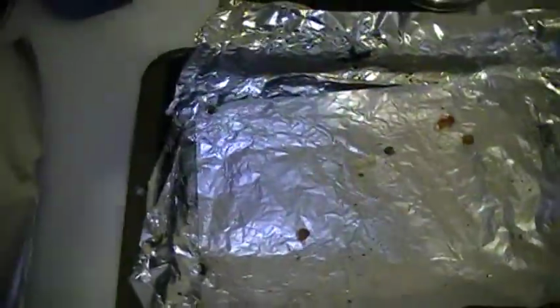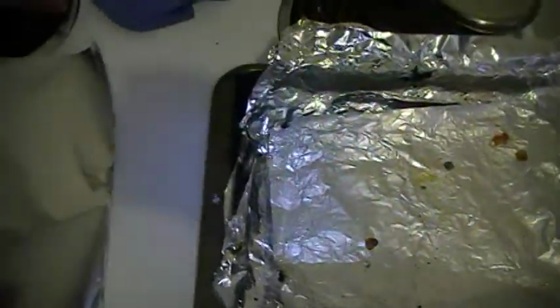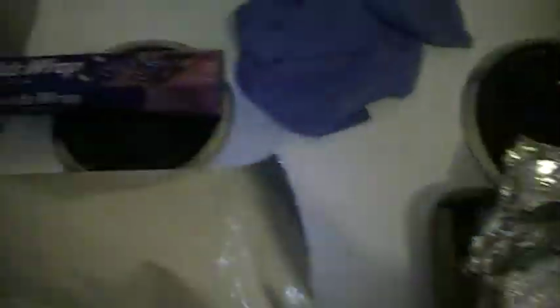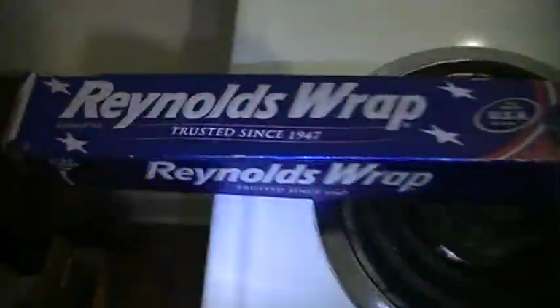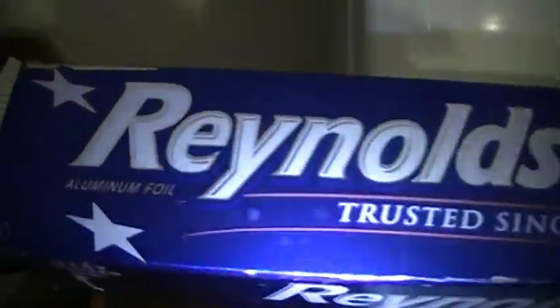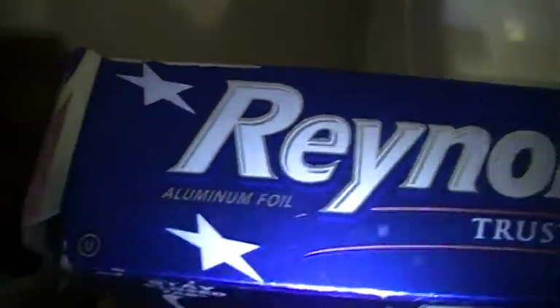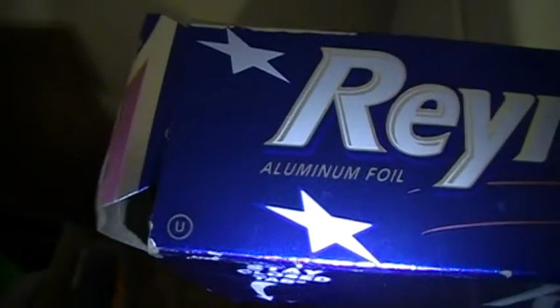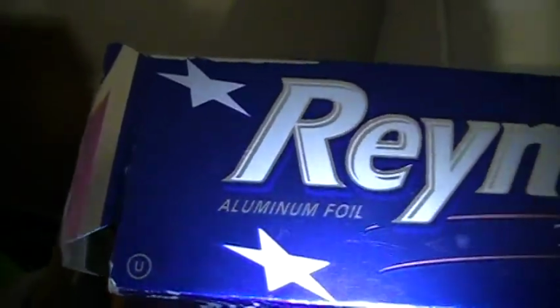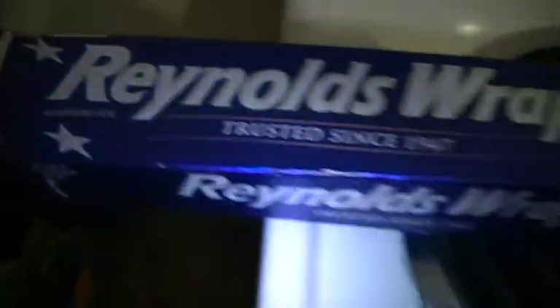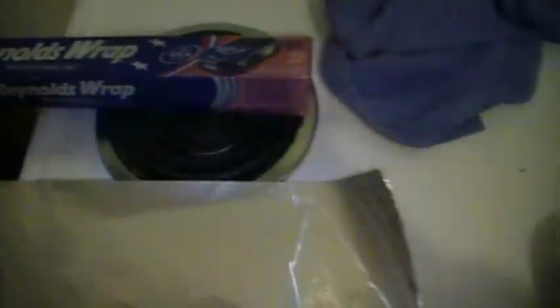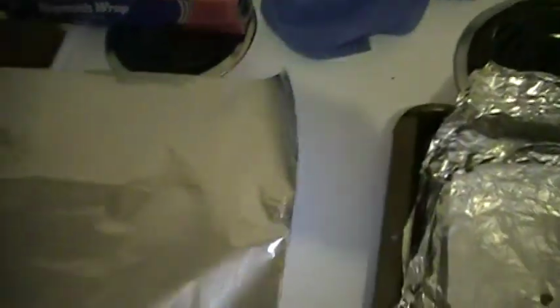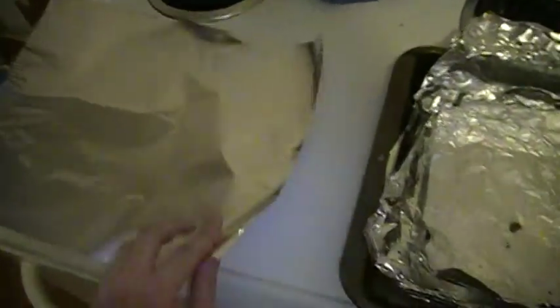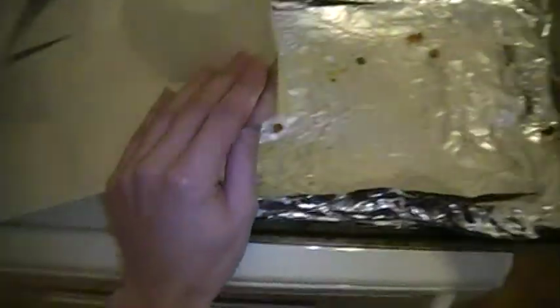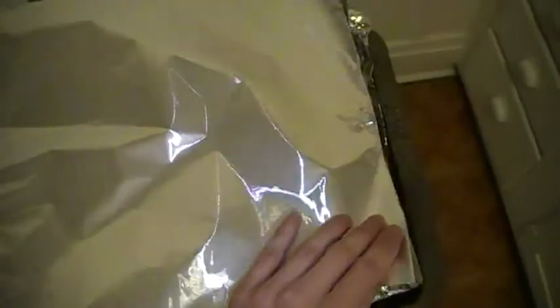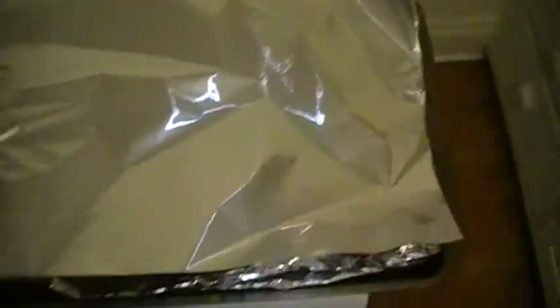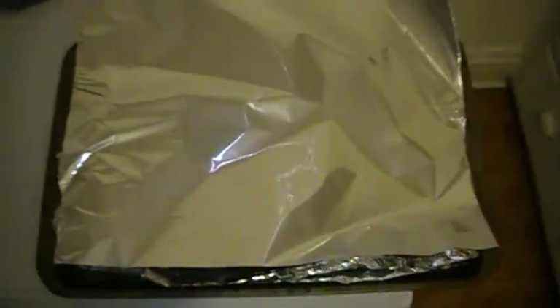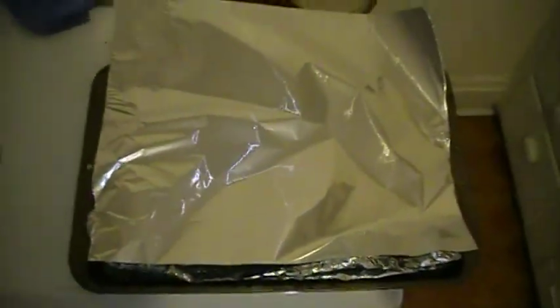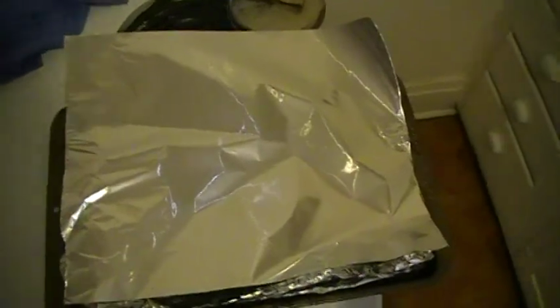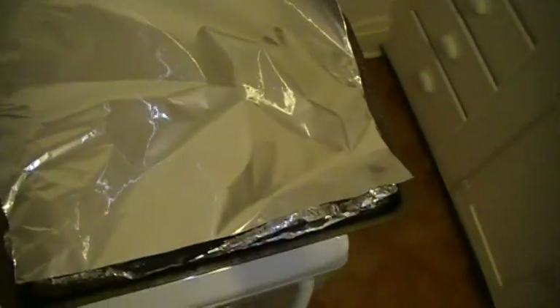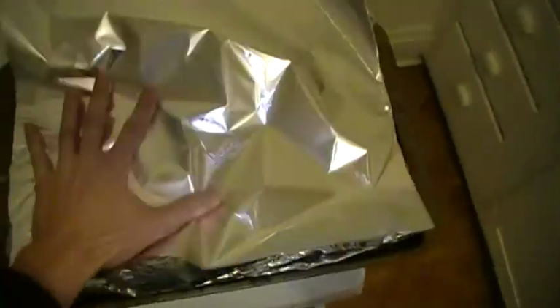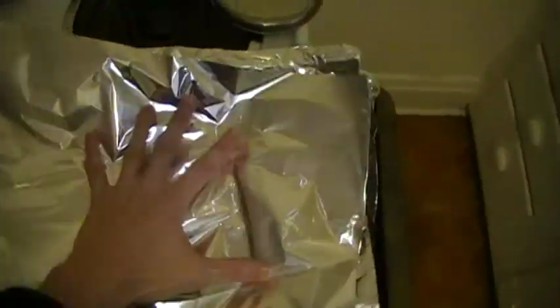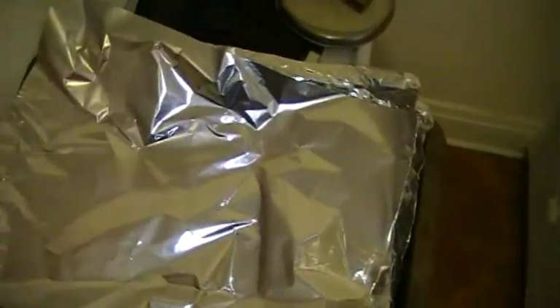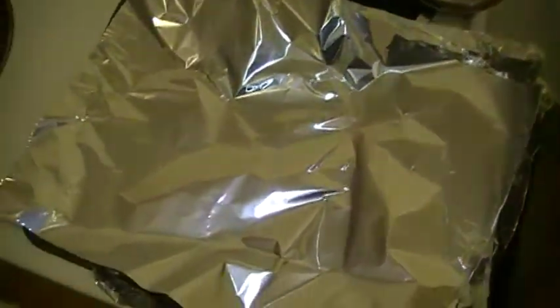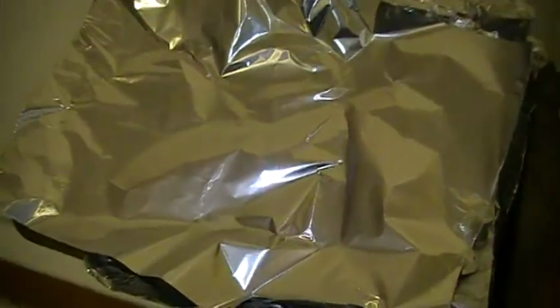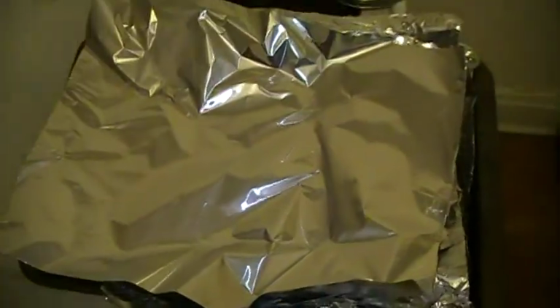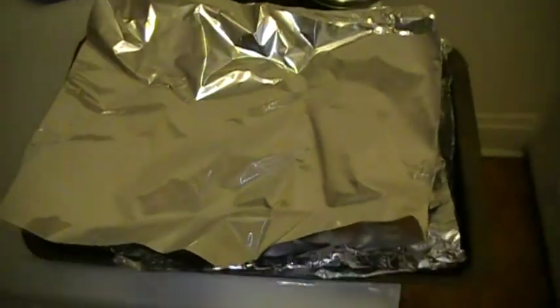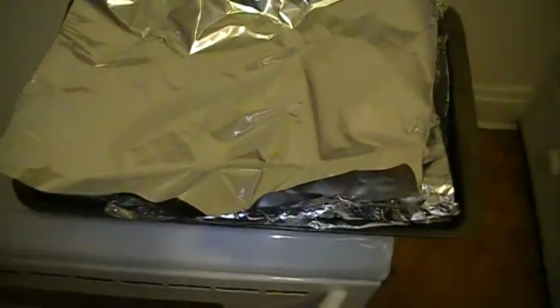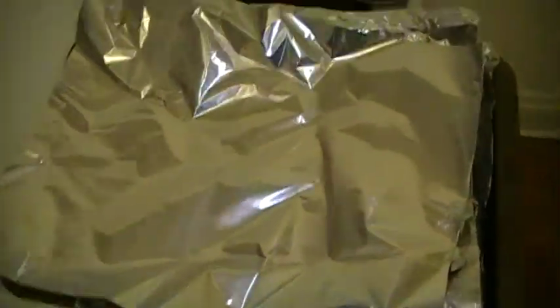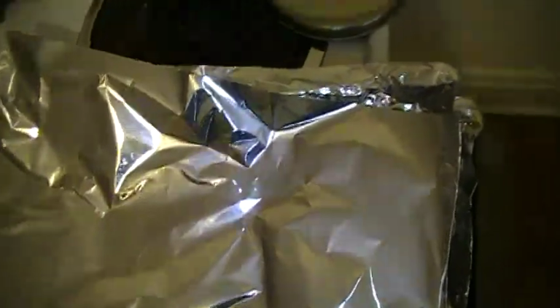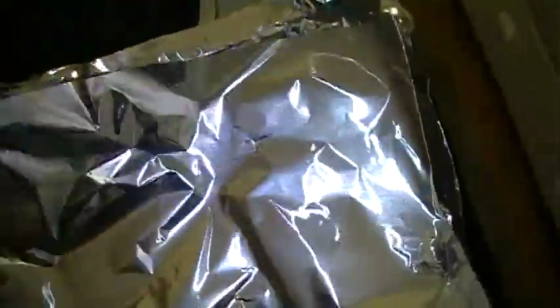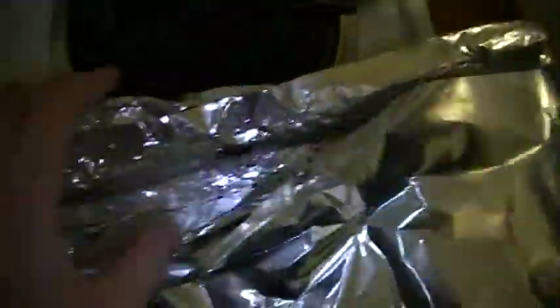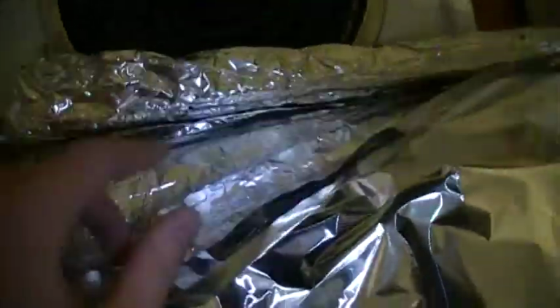Bust out some of this aluminum foil. Voila! Brand new. No washing necessary. As you can see, I've done this many times.